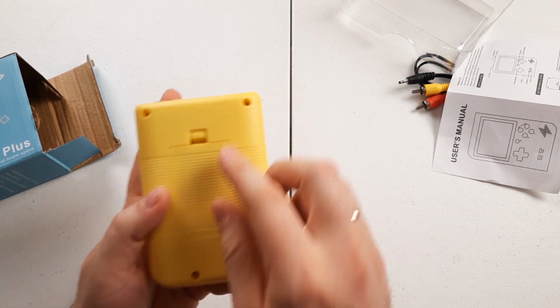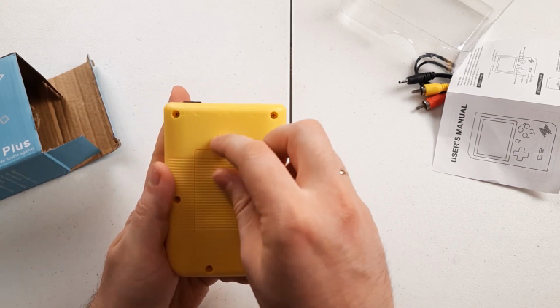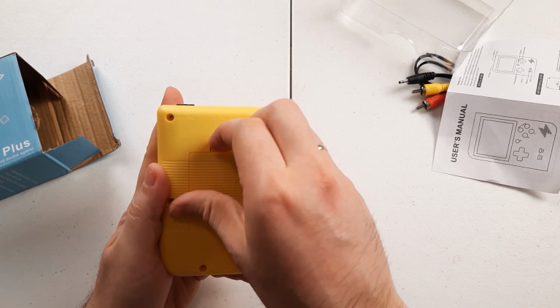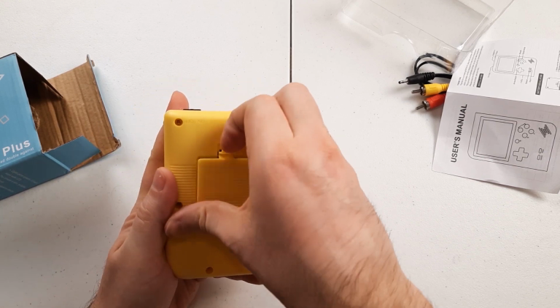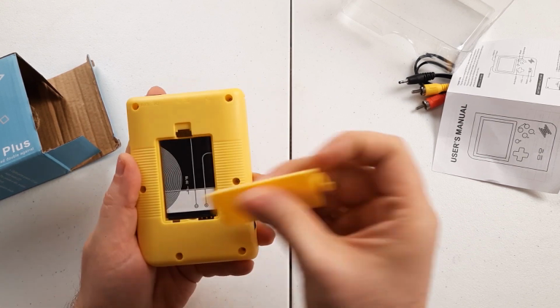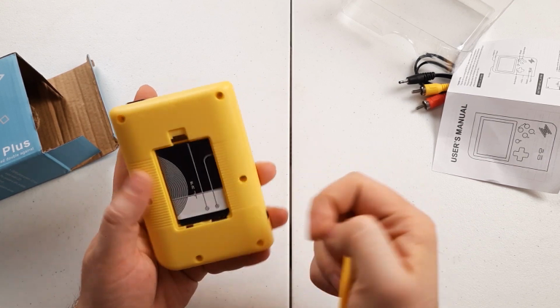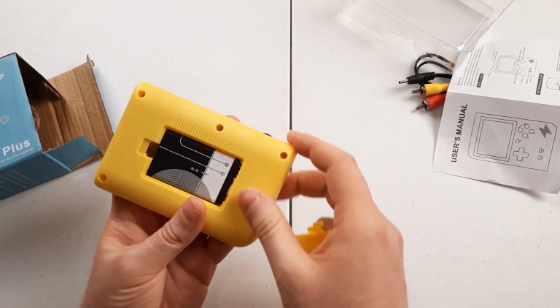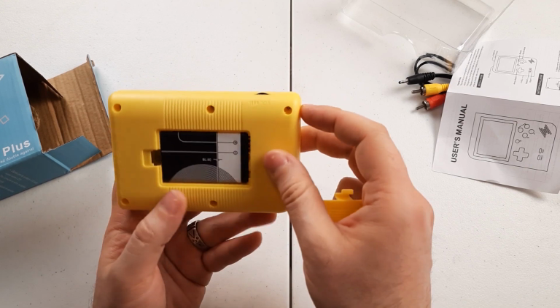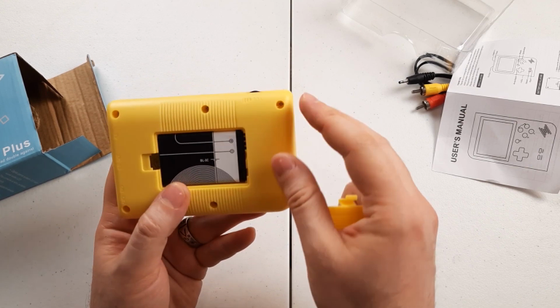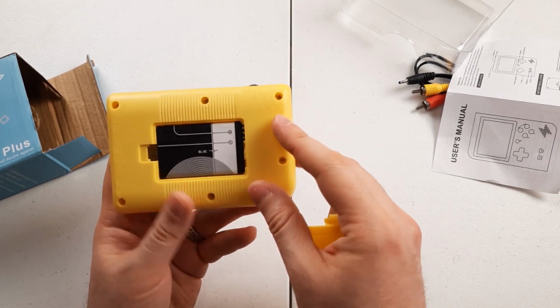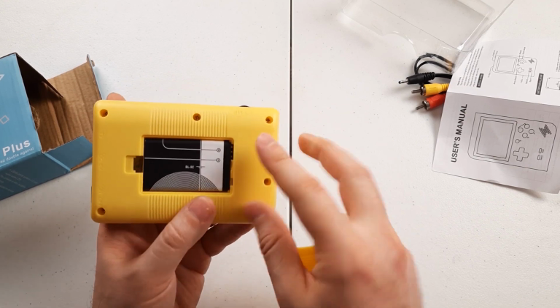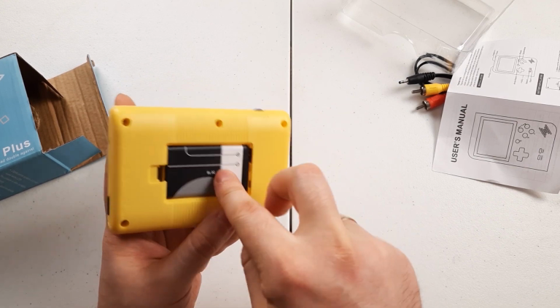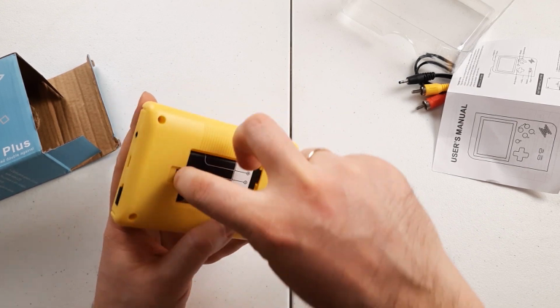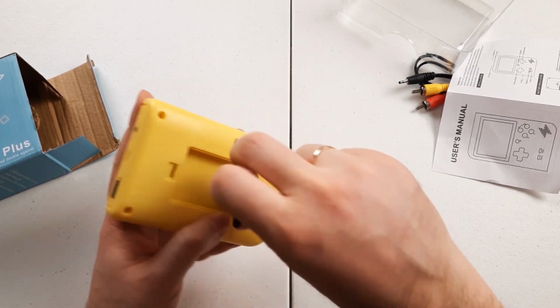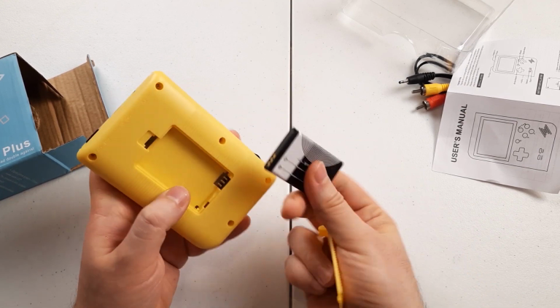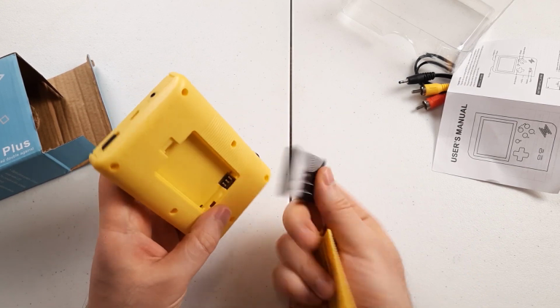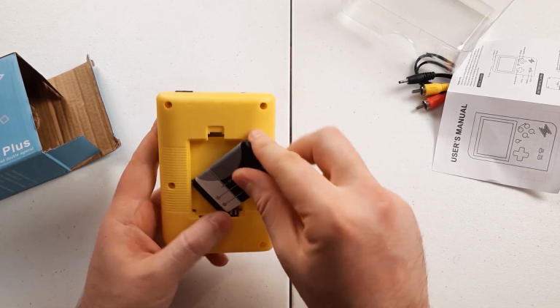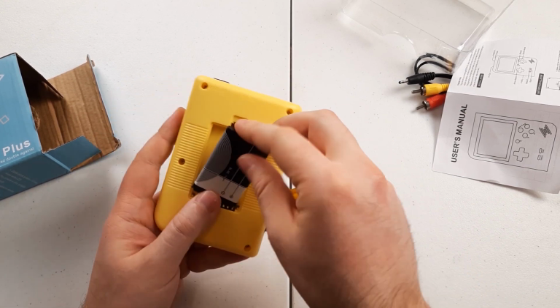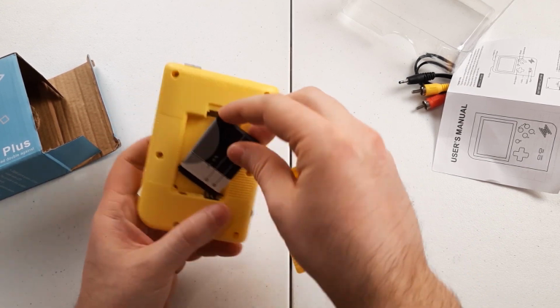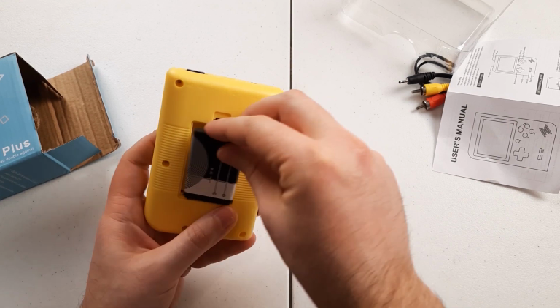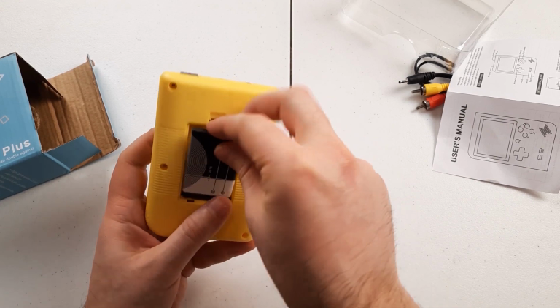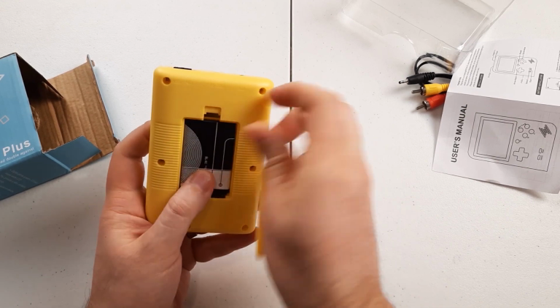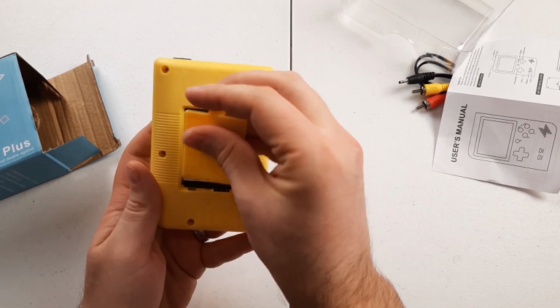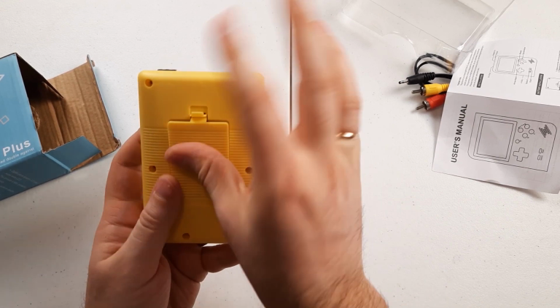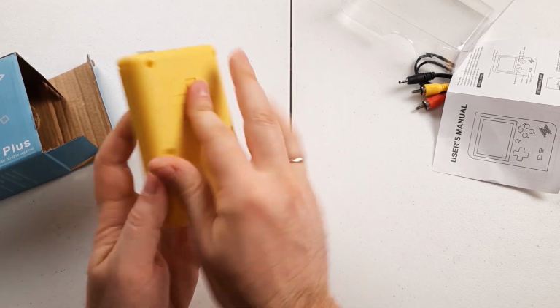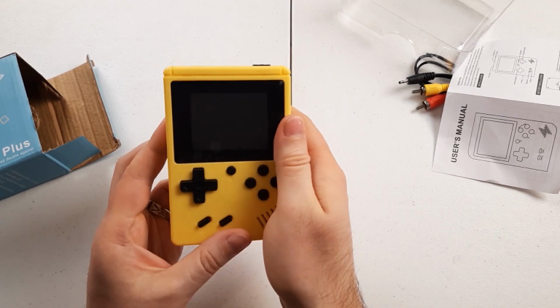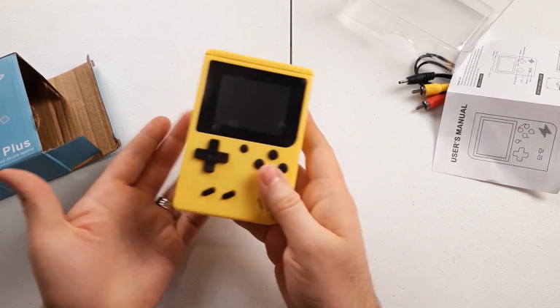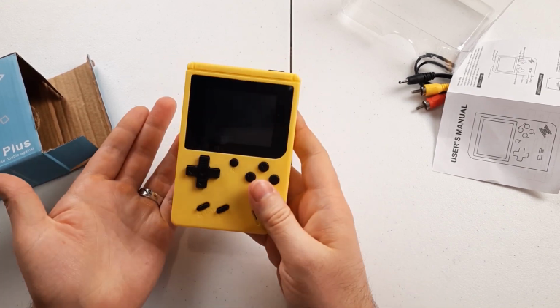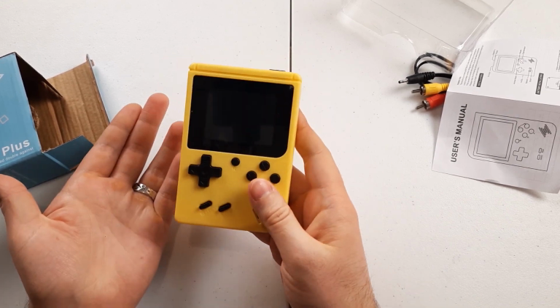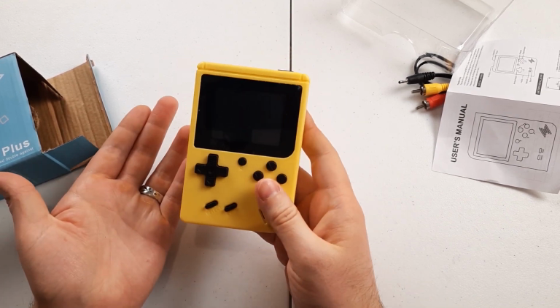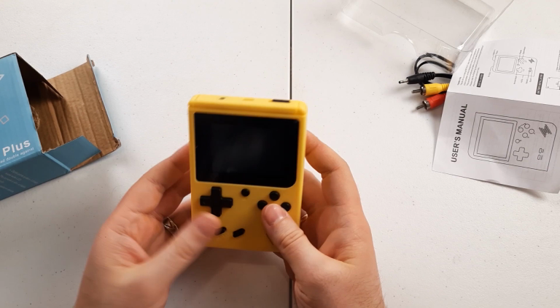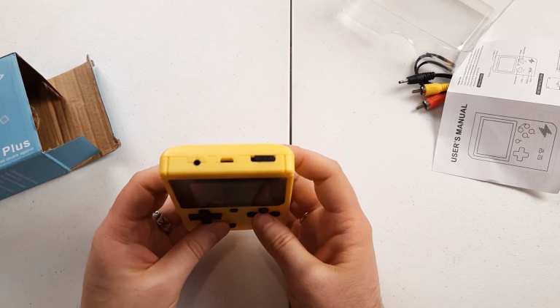What kind of battery do we have? It's one of those generic old mobile phone batteries. But the question is — does it work?